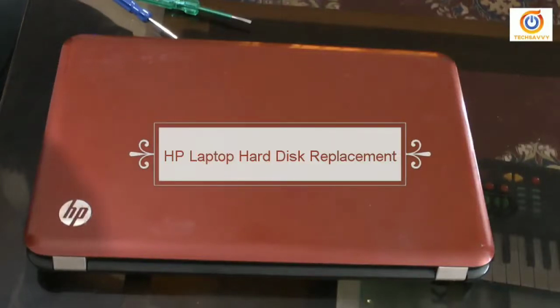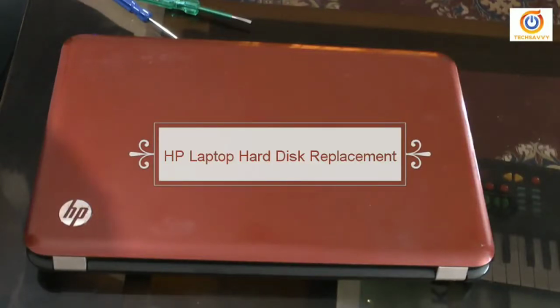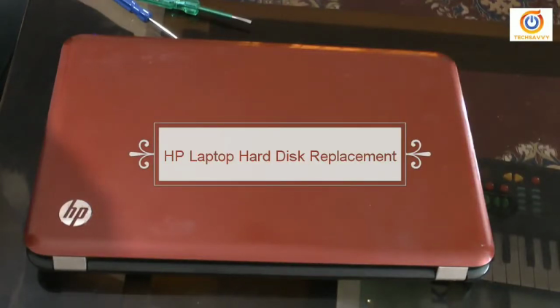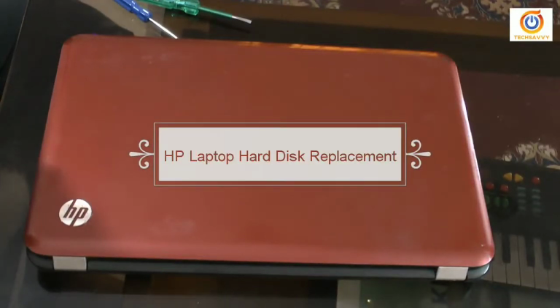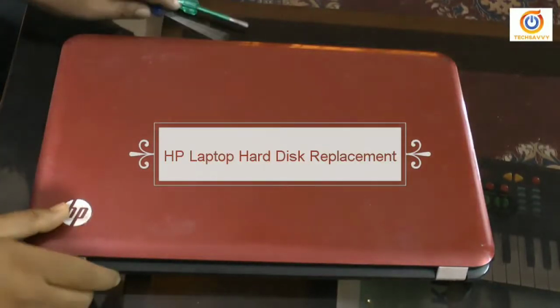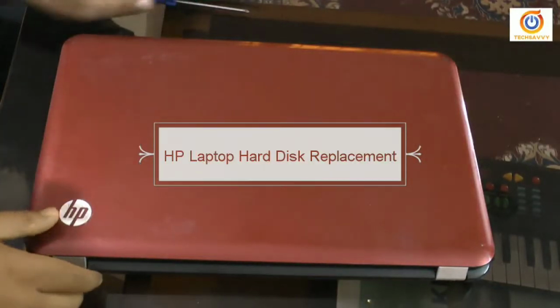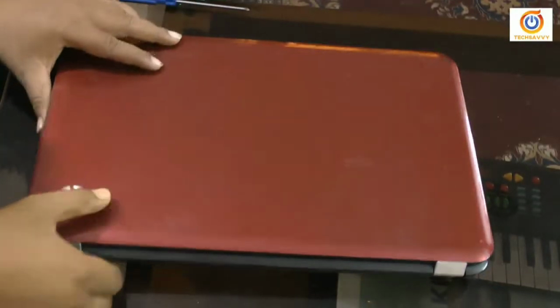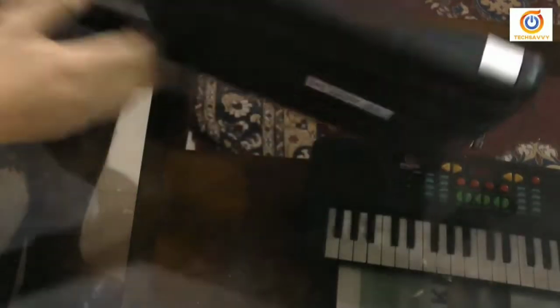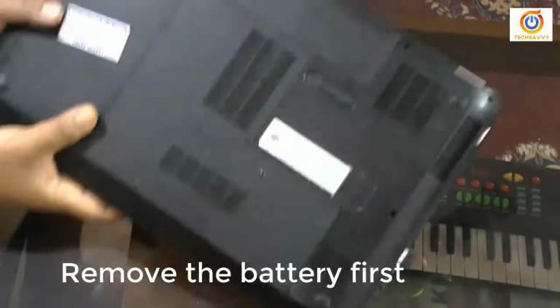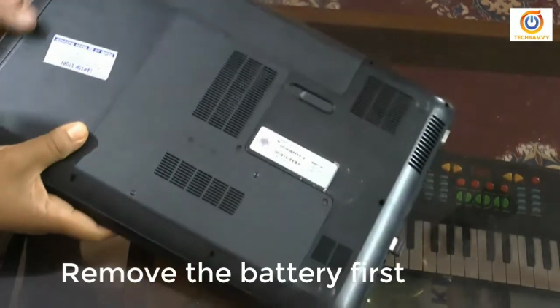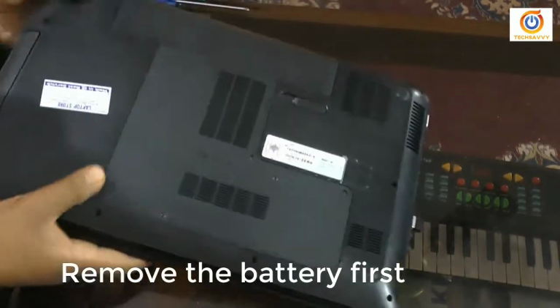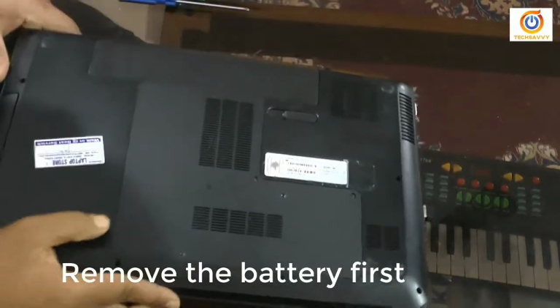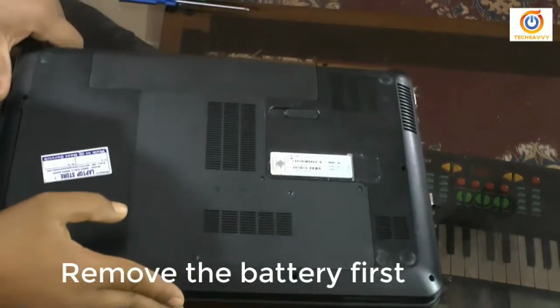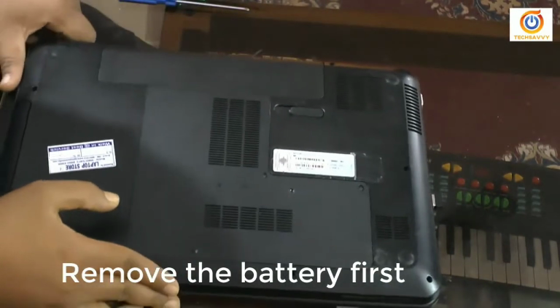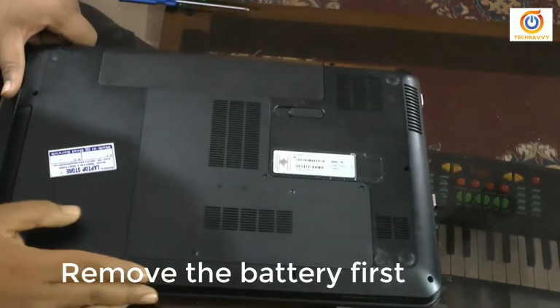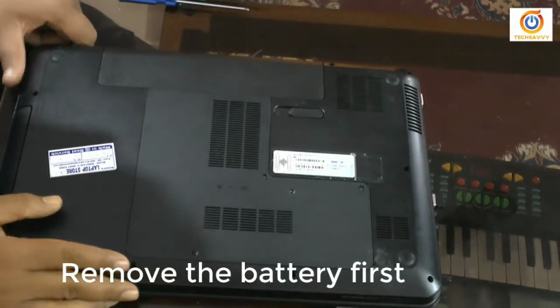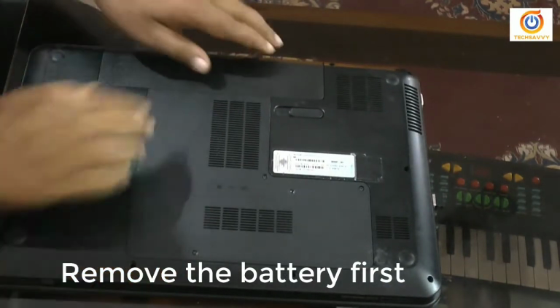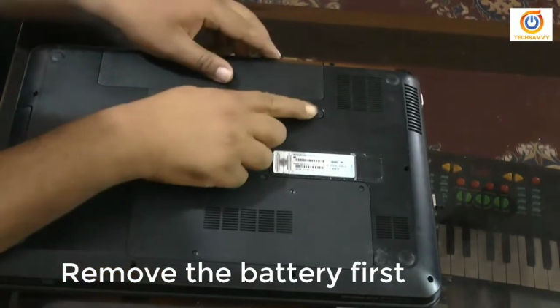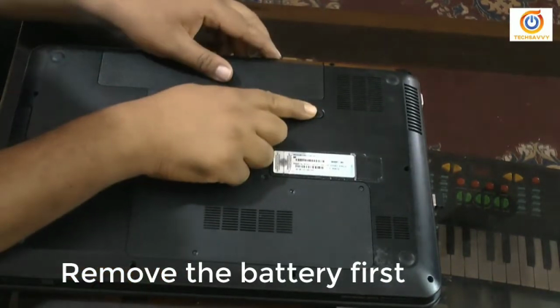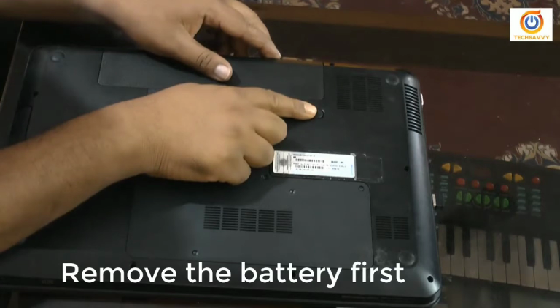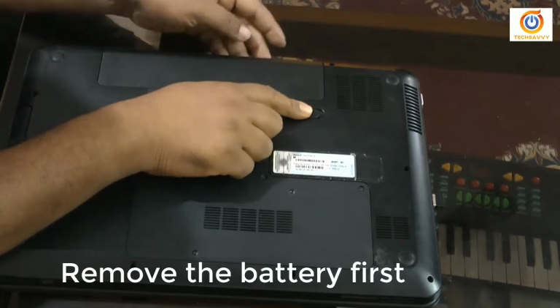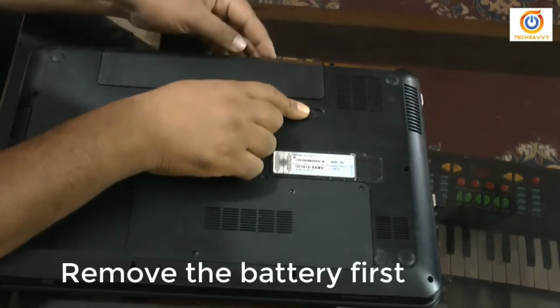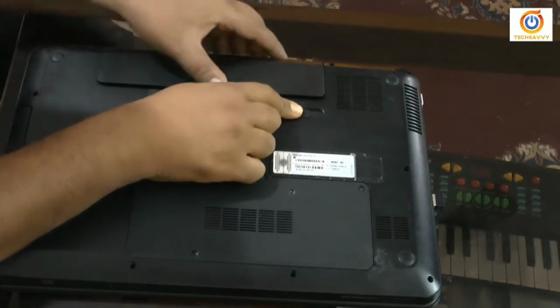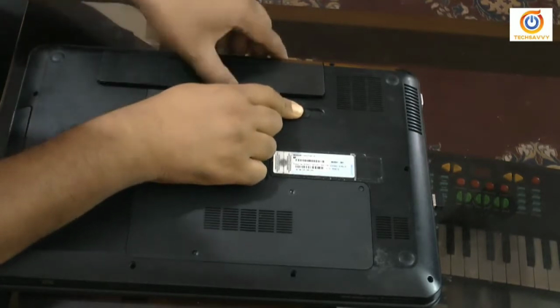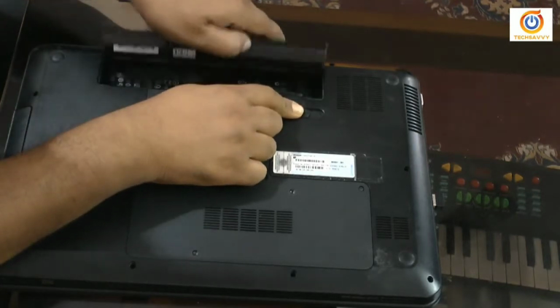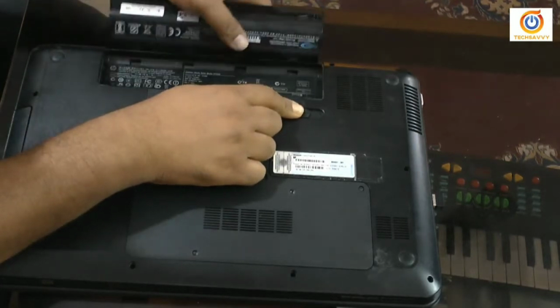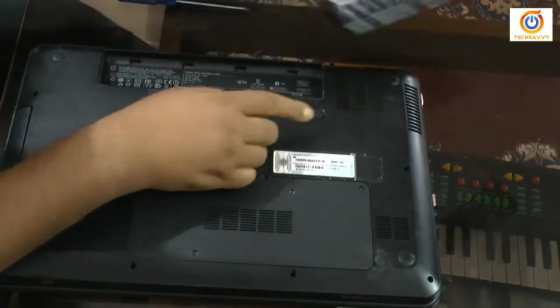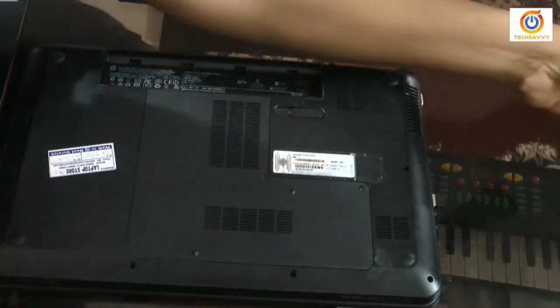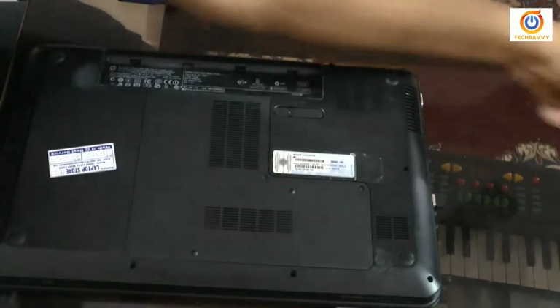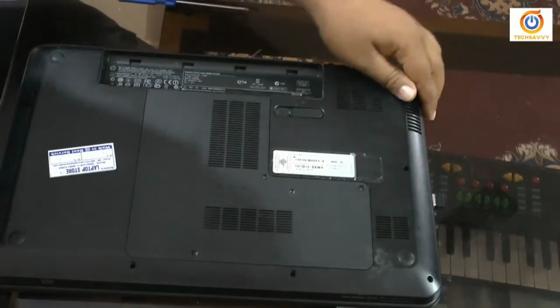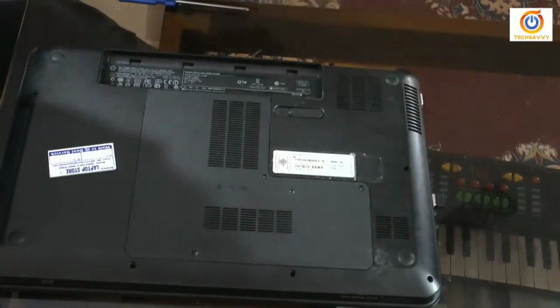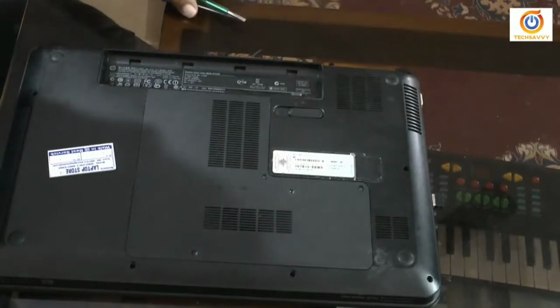Hello and welcome to my channel Tech Savvy. Today I'm going to show how you can change your laptop hard disk. This is my HP Pavilion G Series laptop, and for that I first need to open the battery.